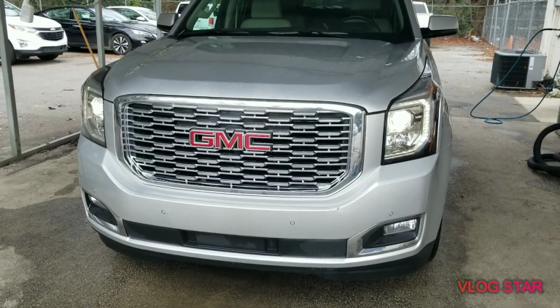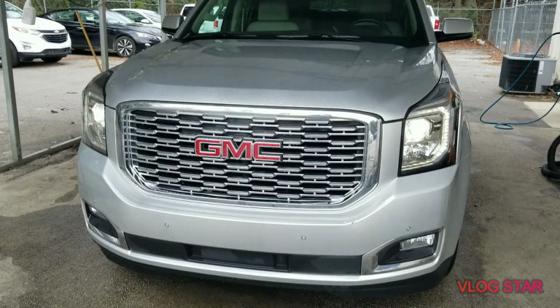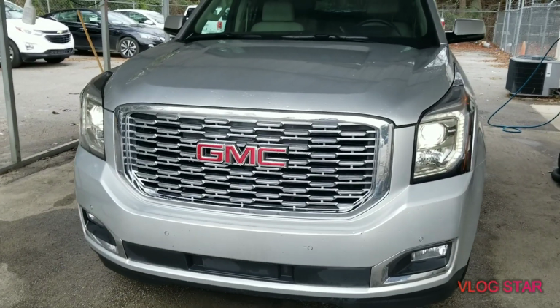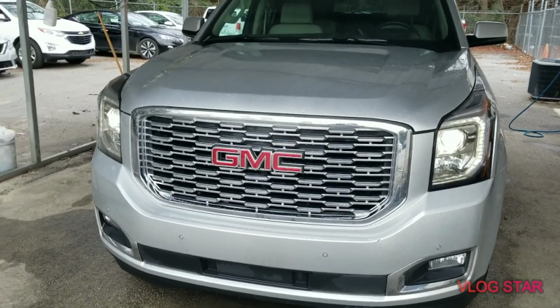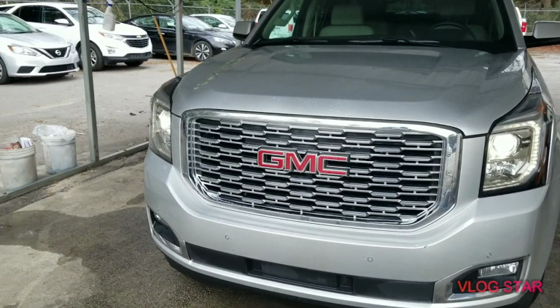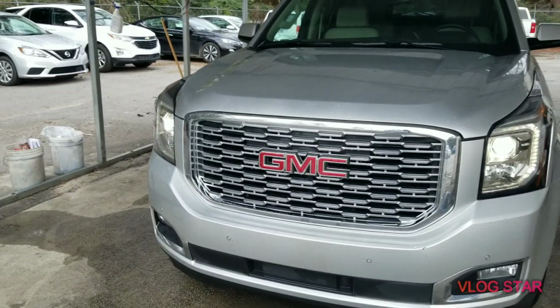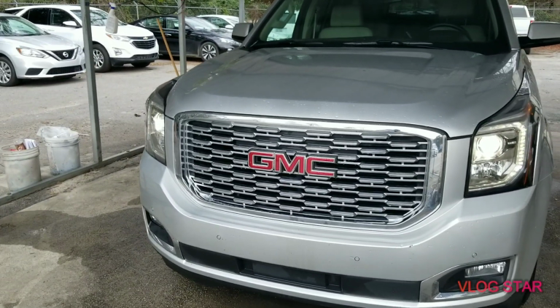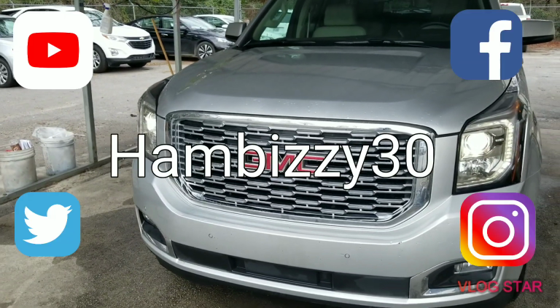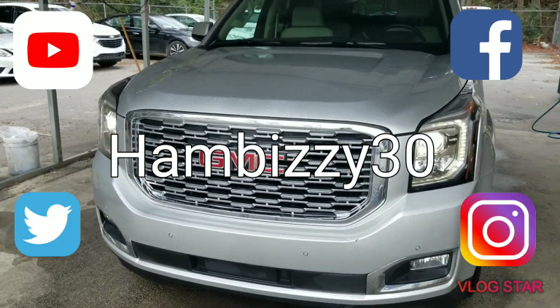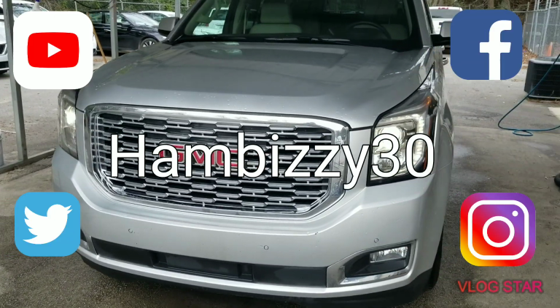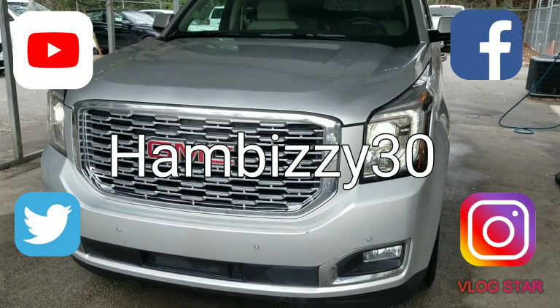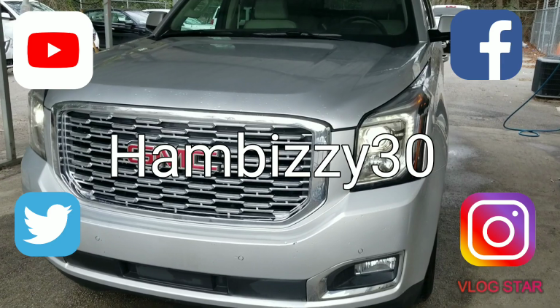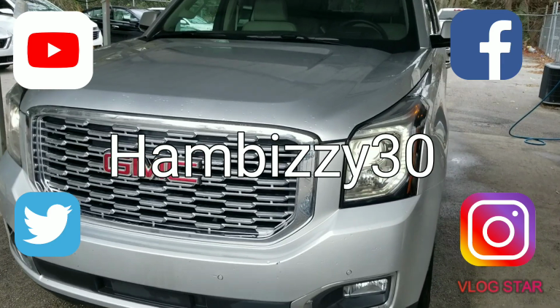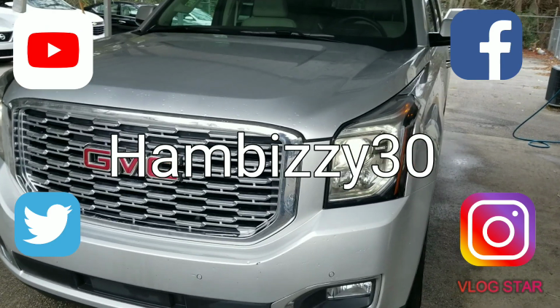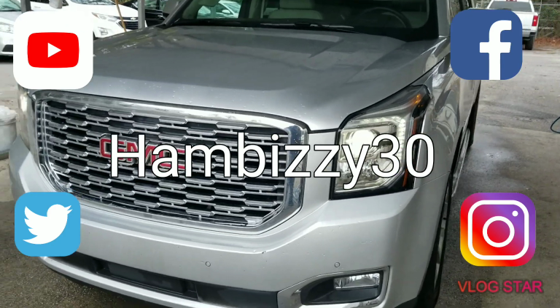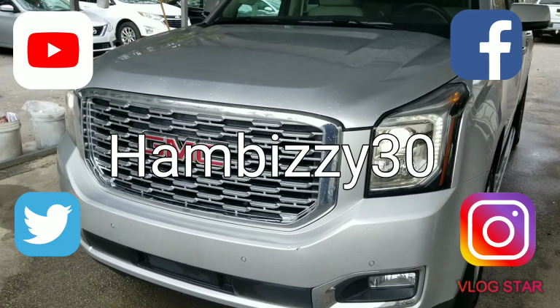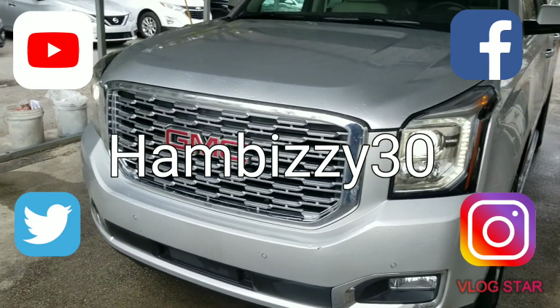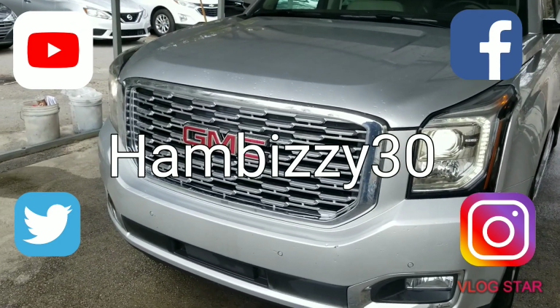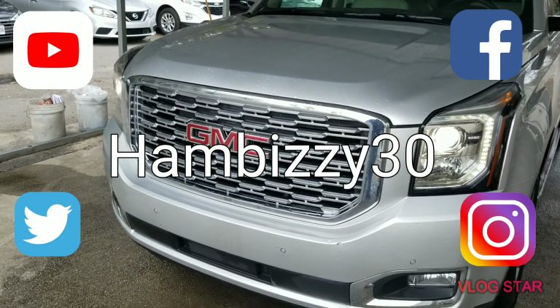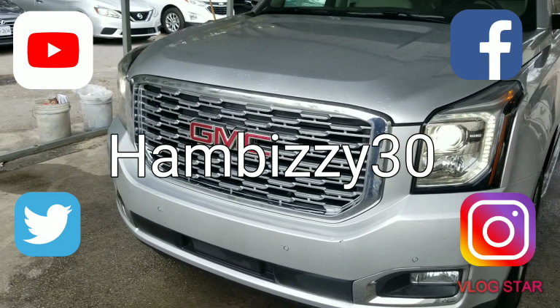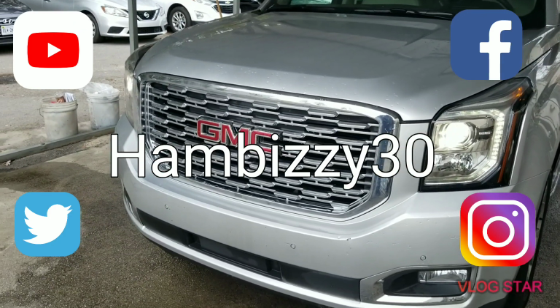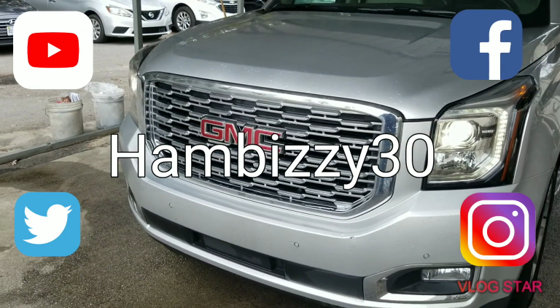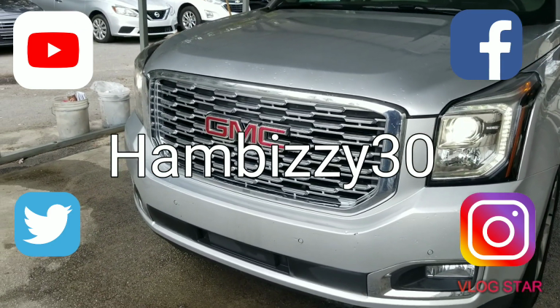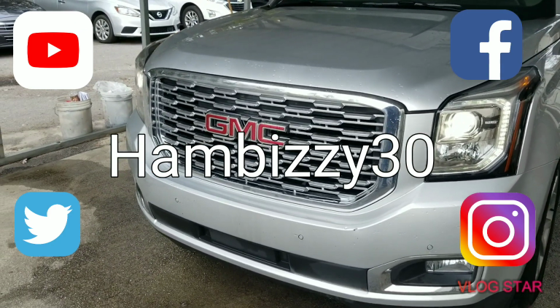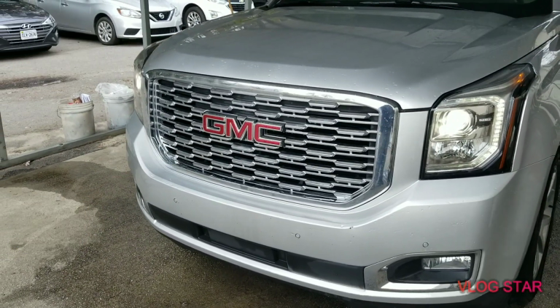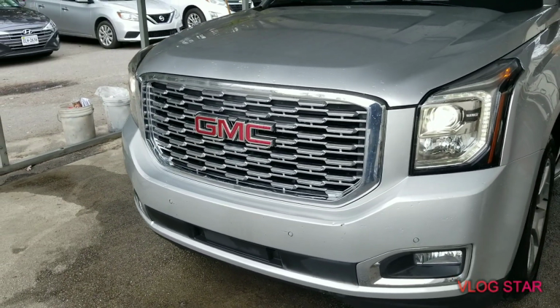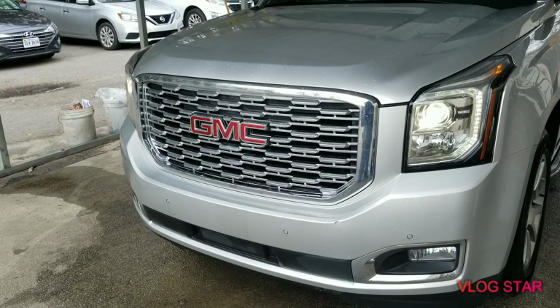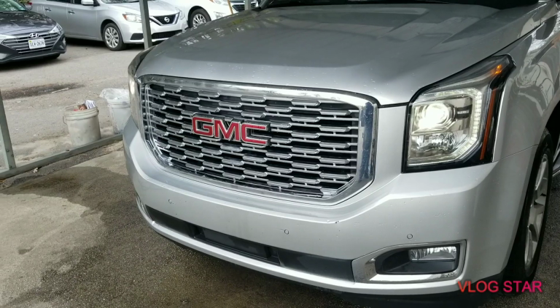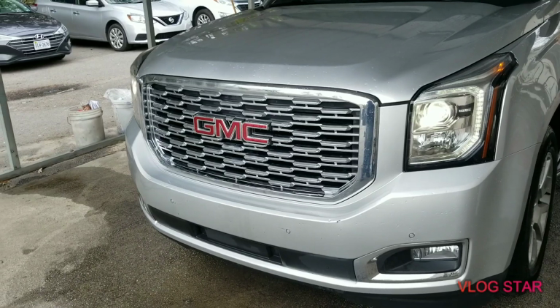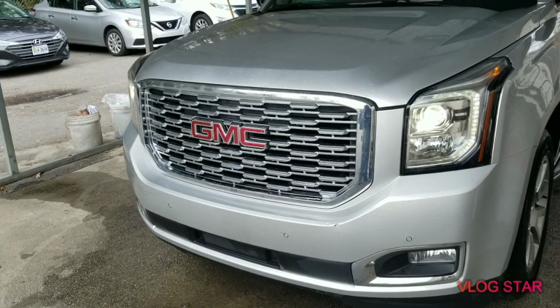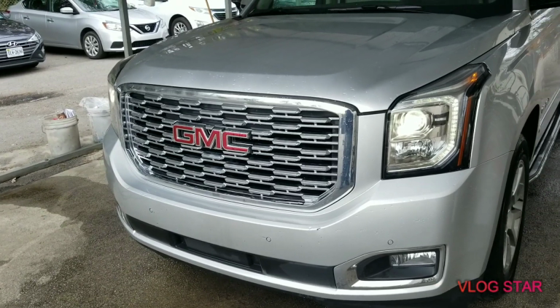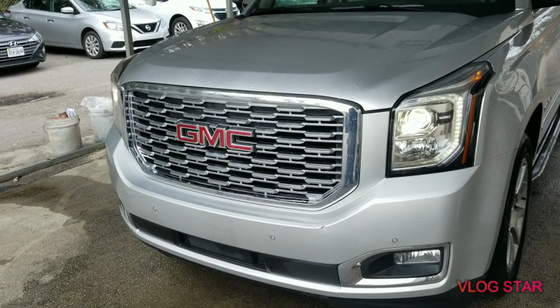YouTube, what's up, it's your boy HamBitch30. I'm back with another video. This is the 2019 GMC Yukon Denali.